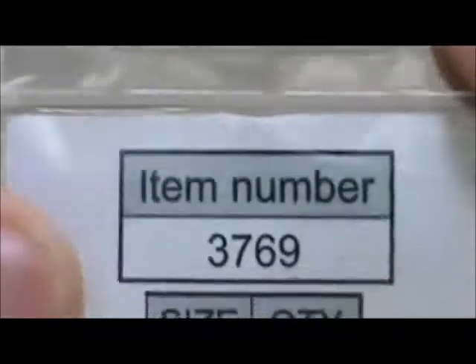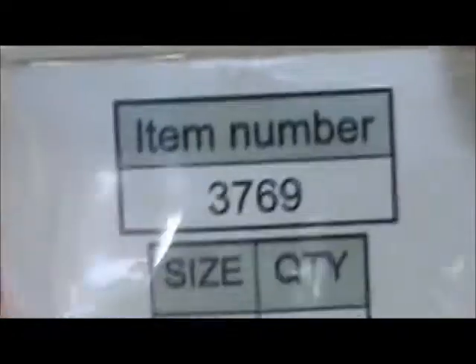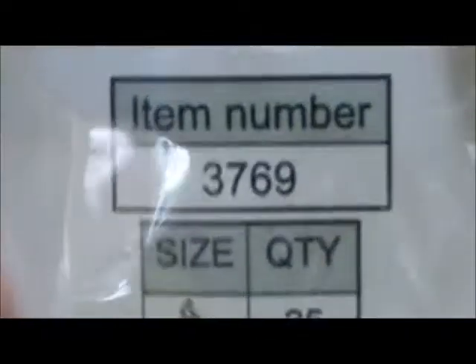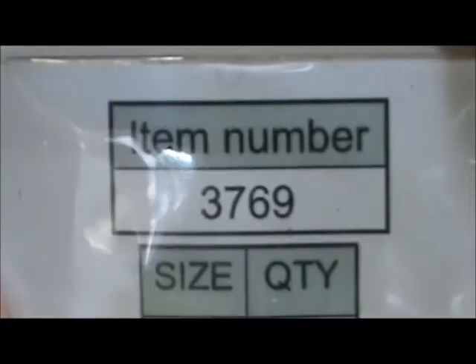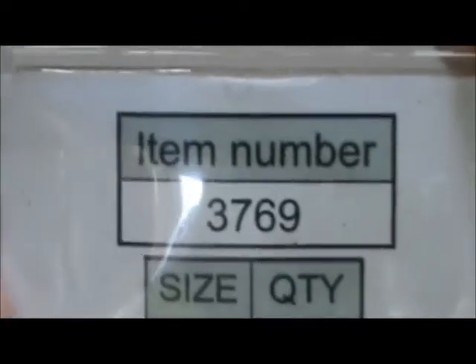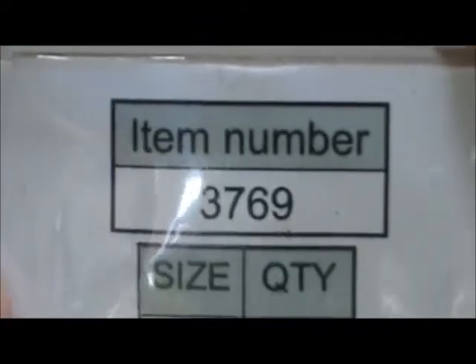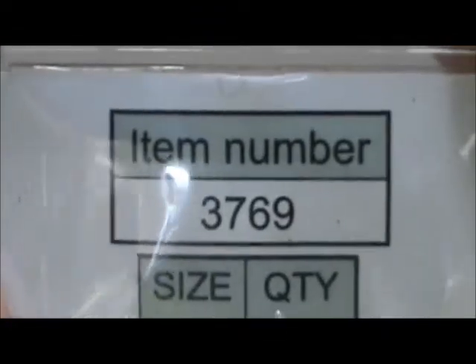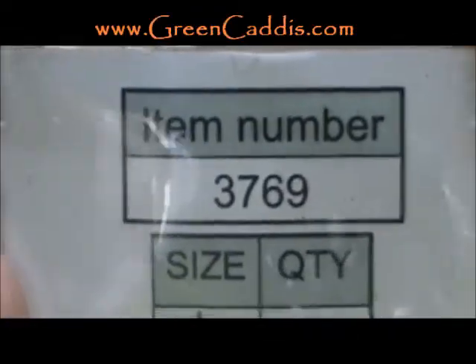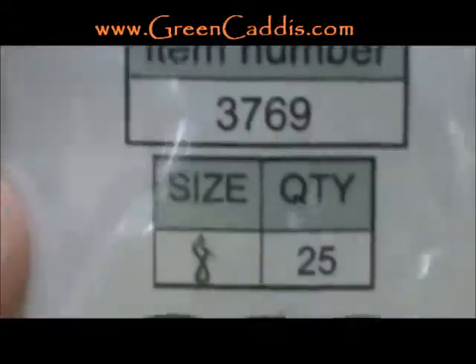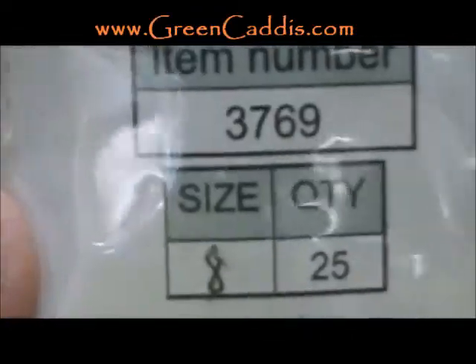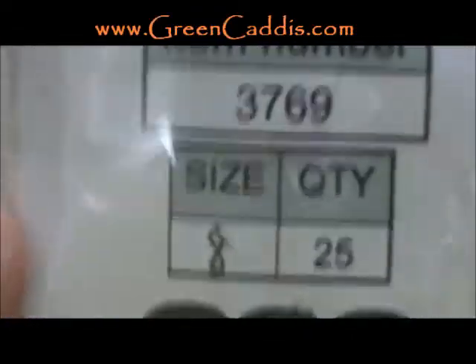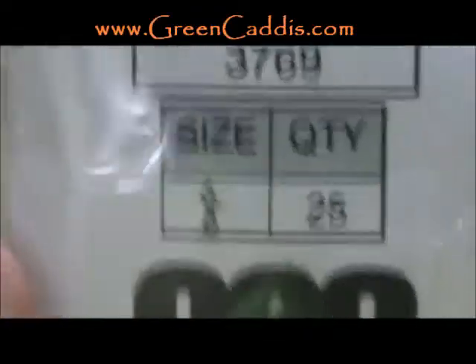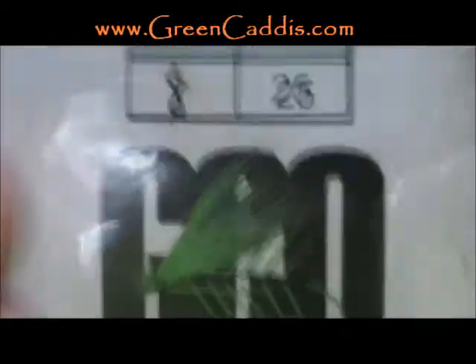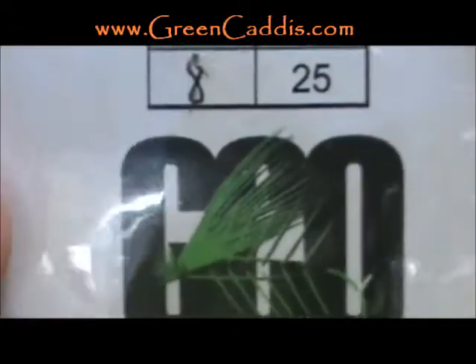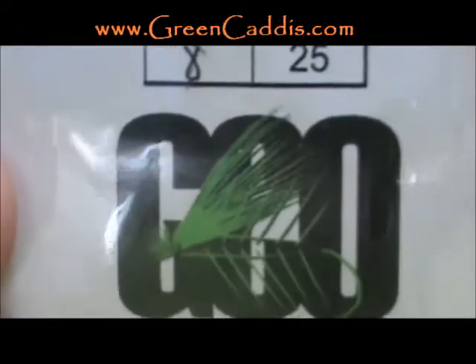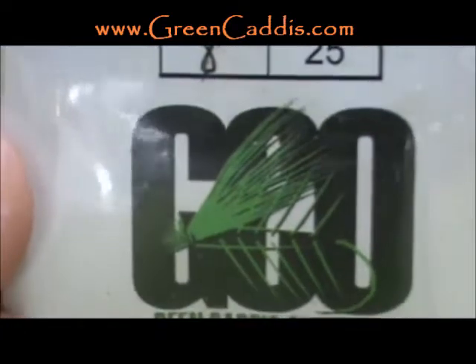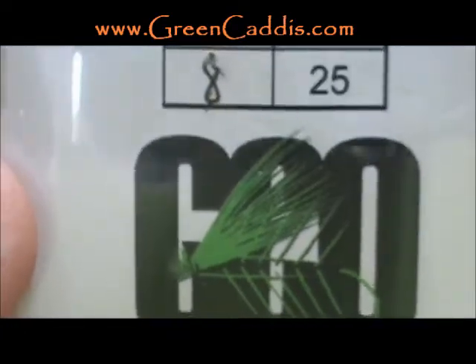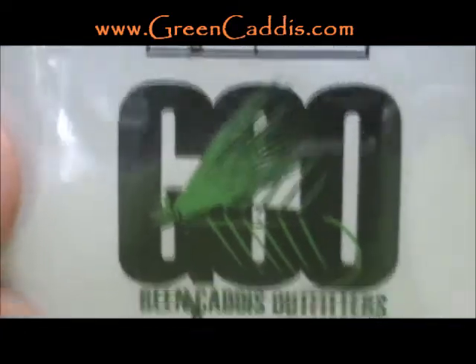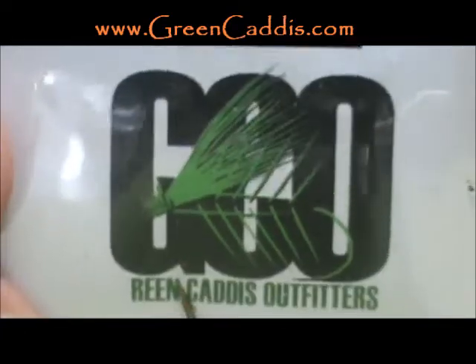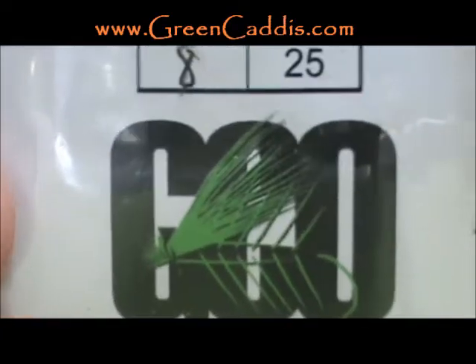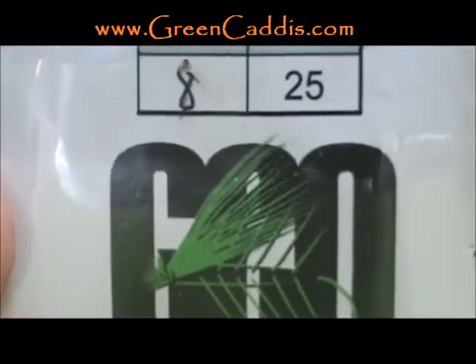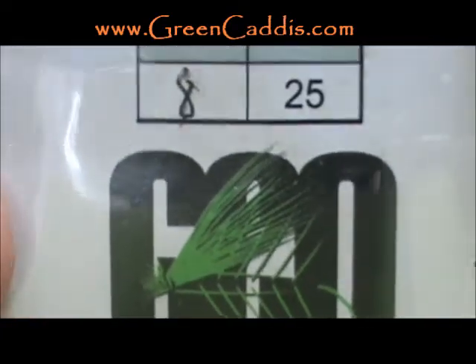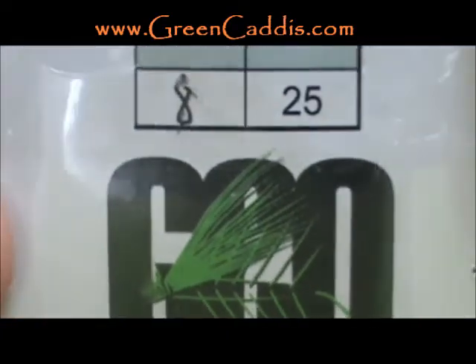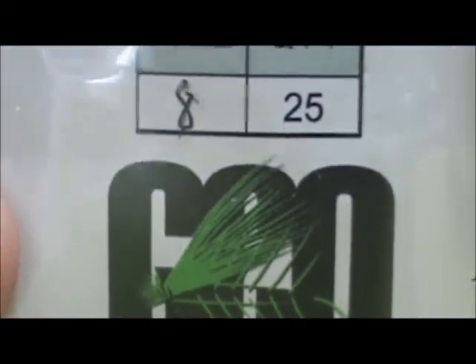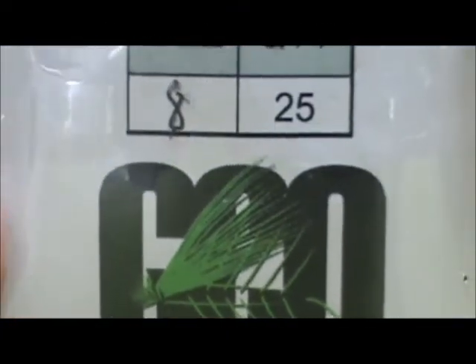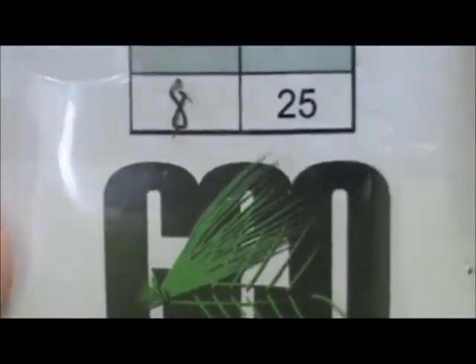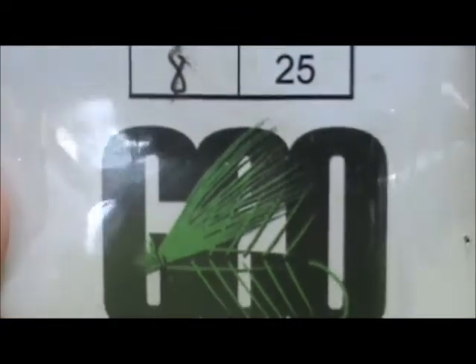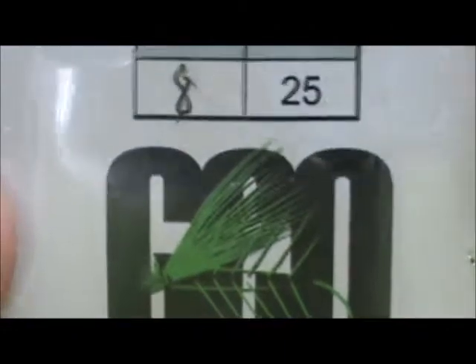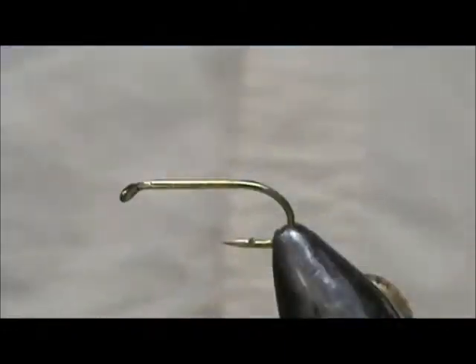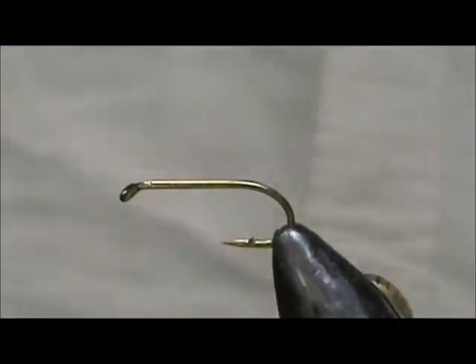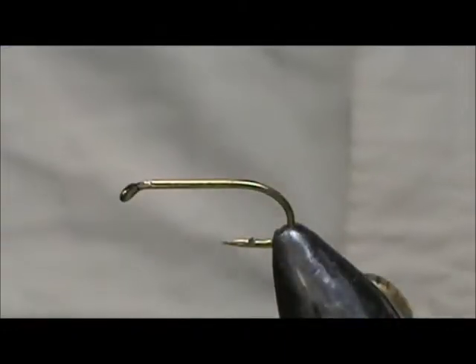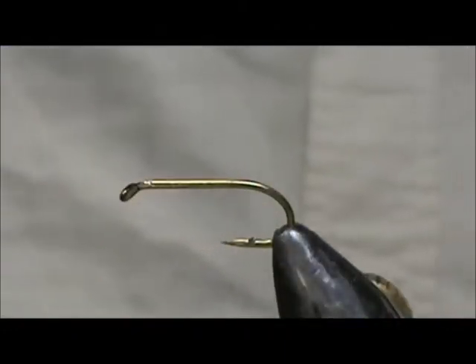The hook I have on the vise is a 3769, this is a size 8 from Green Caddis Outfitters, GreenCaddis.com. This is a two extra heavy nymph wet fly hook.